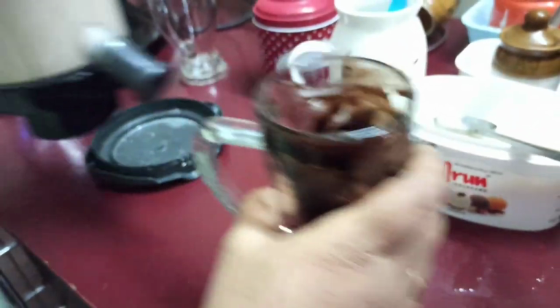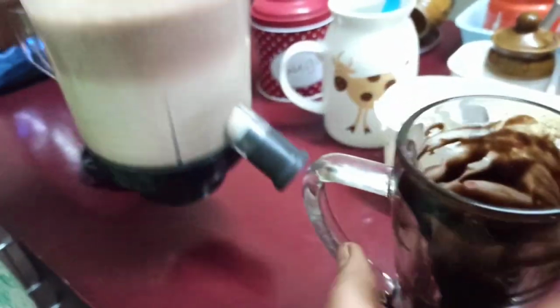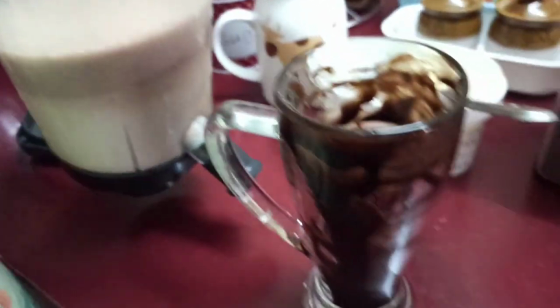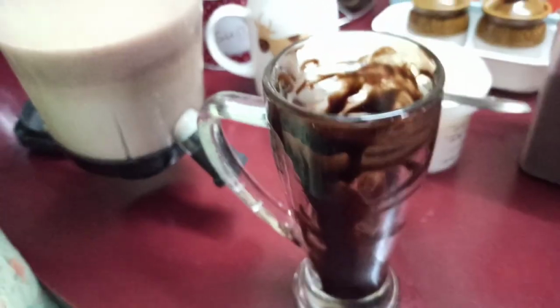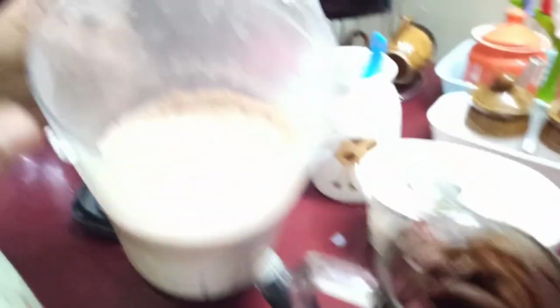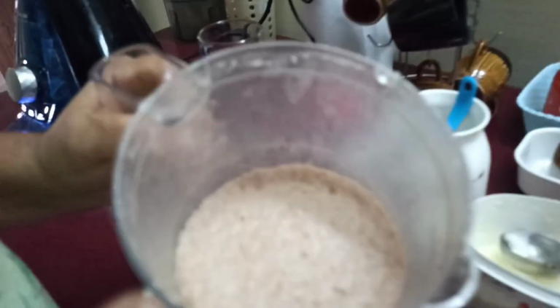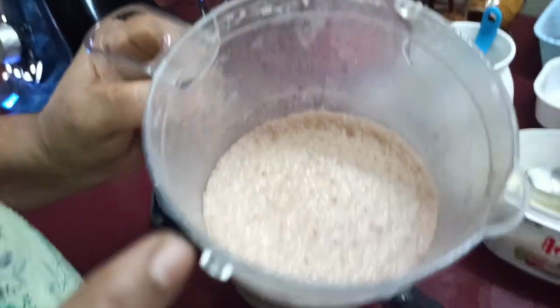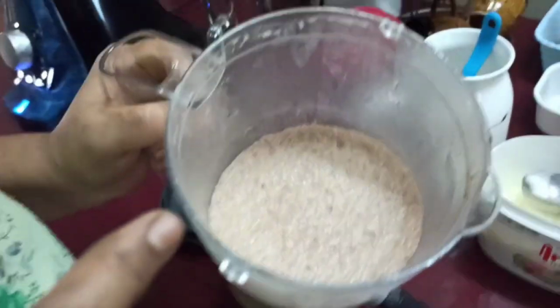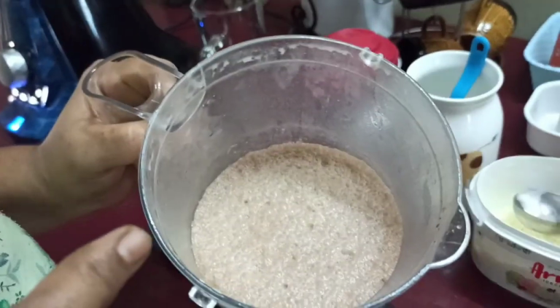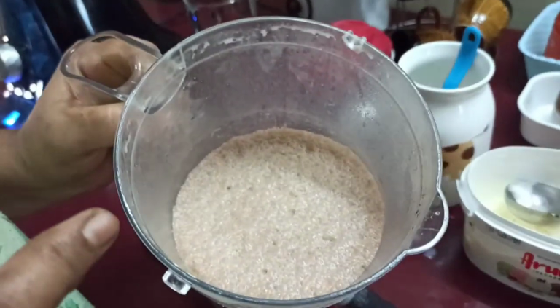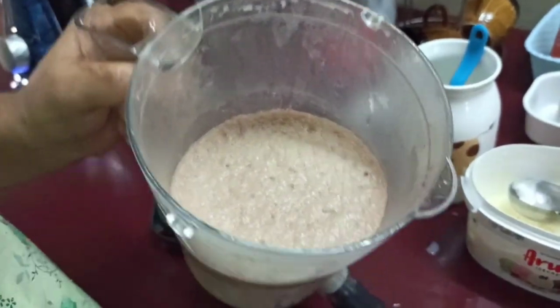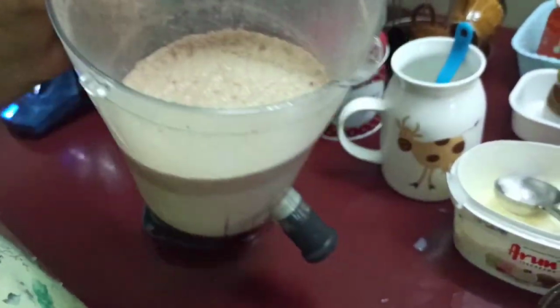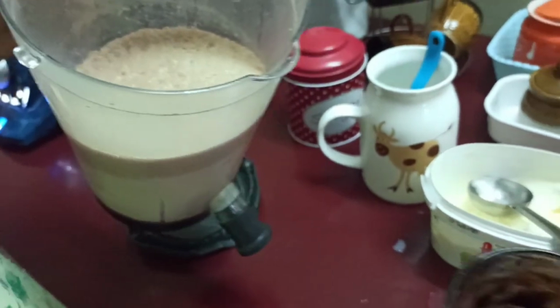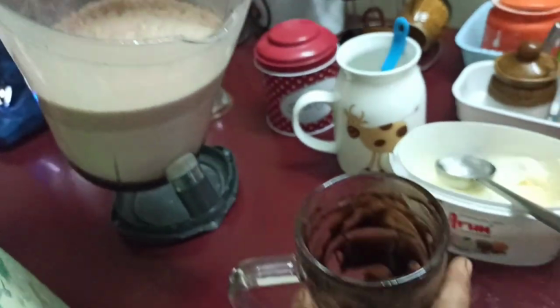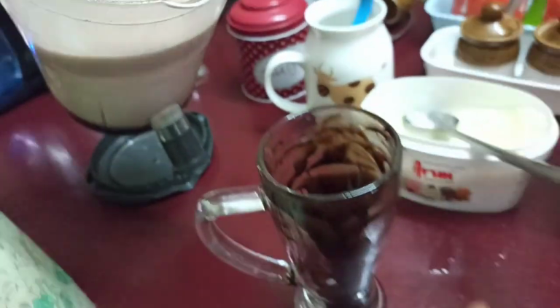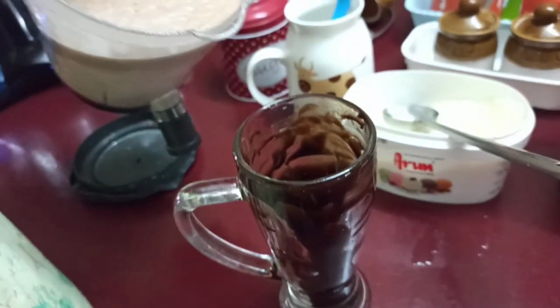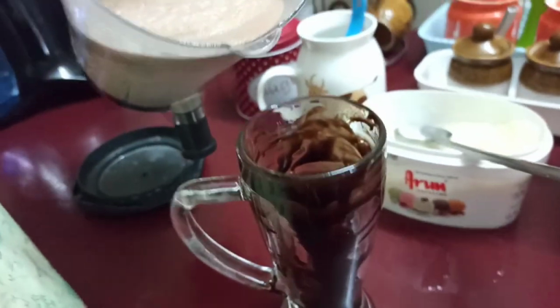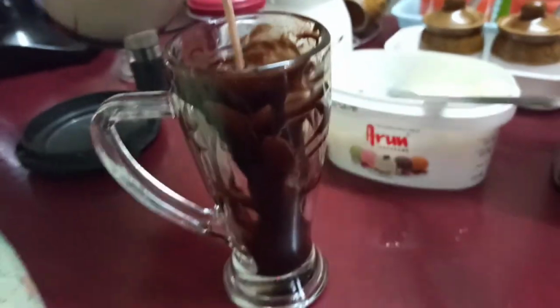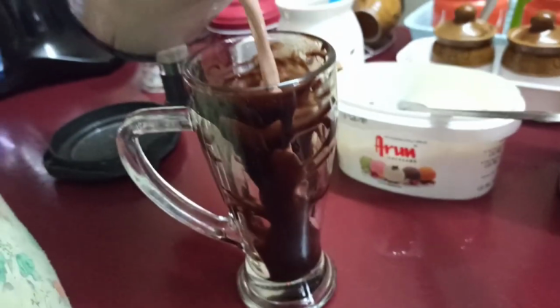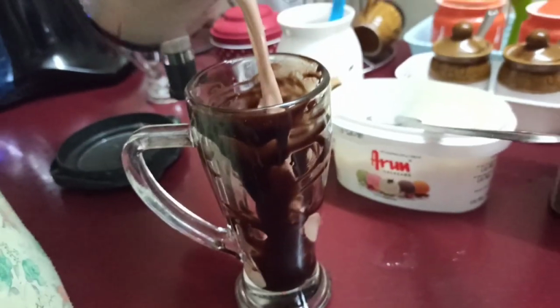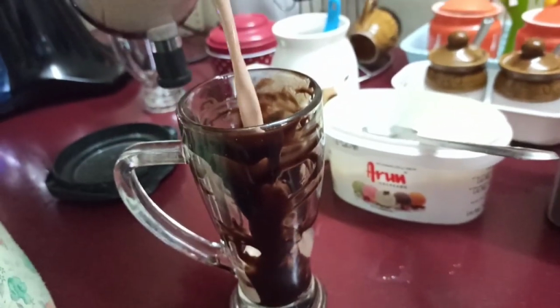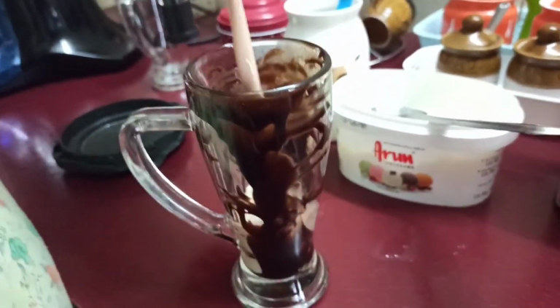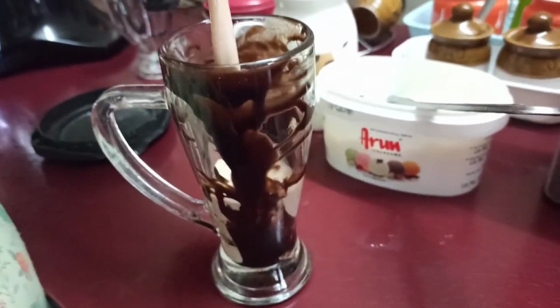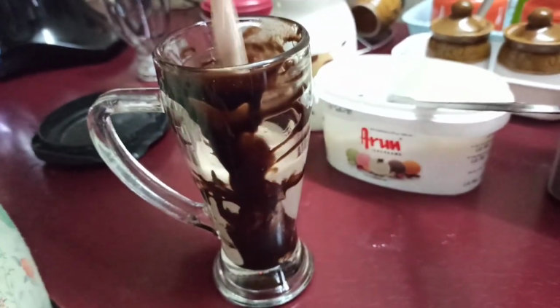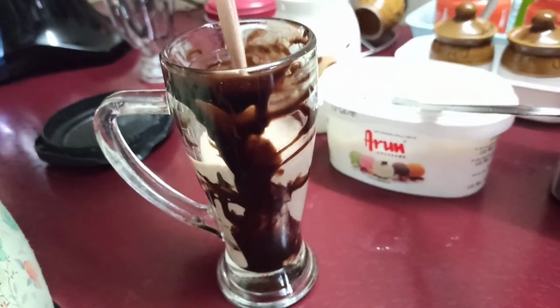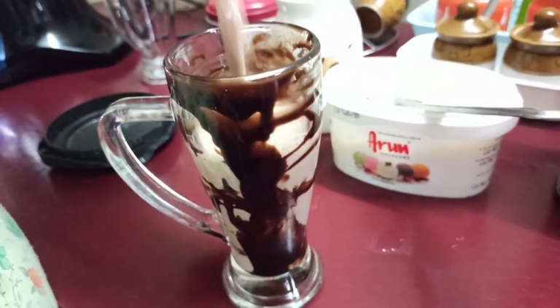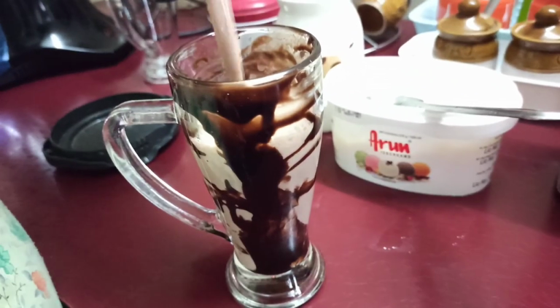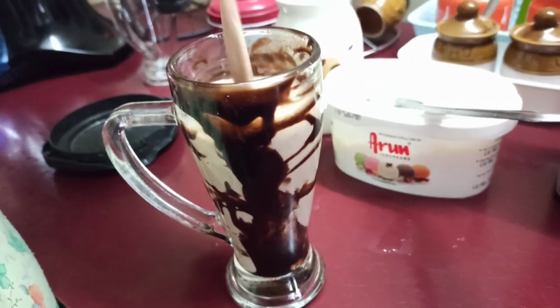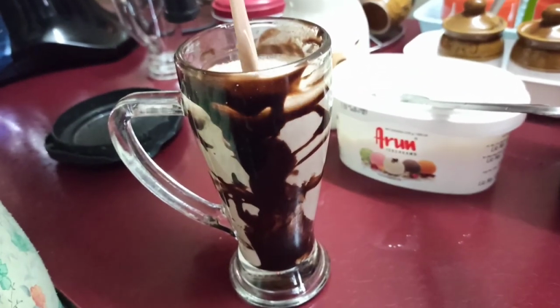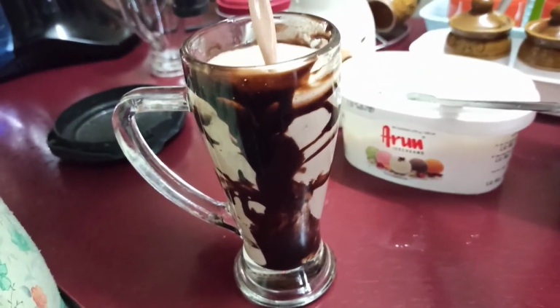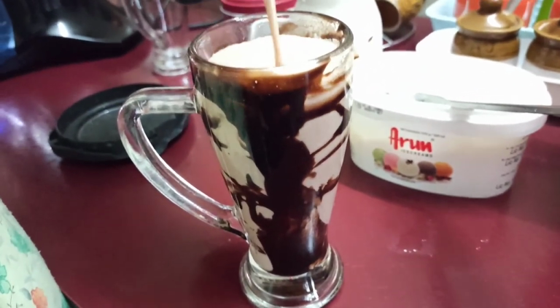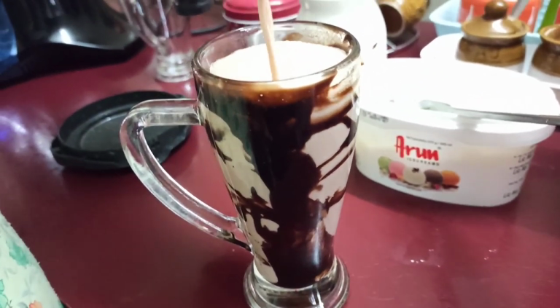Now it's a good milkshake — this is a very good dish.